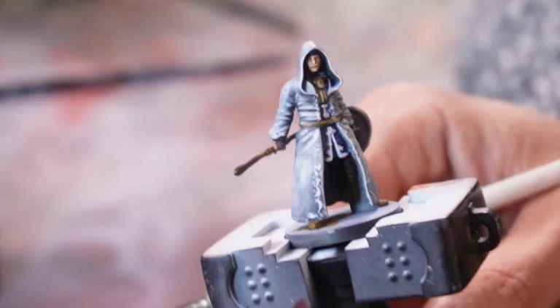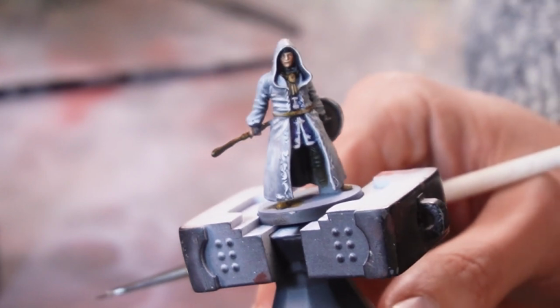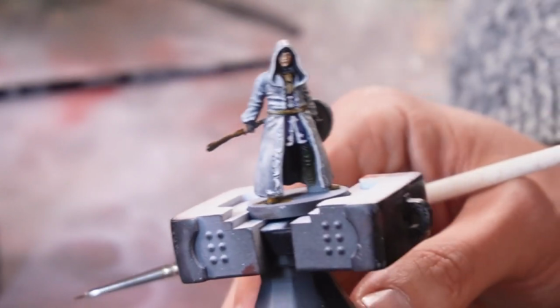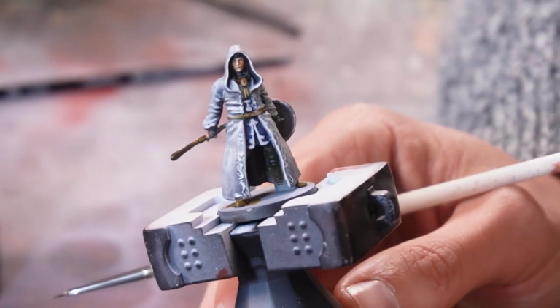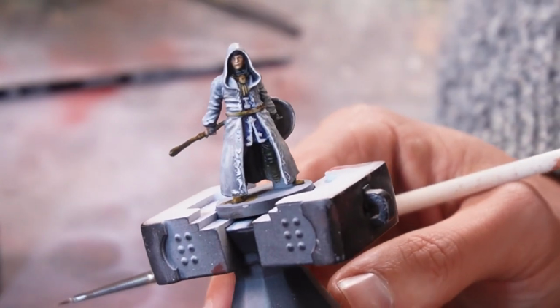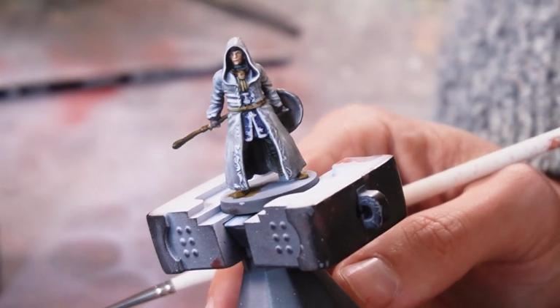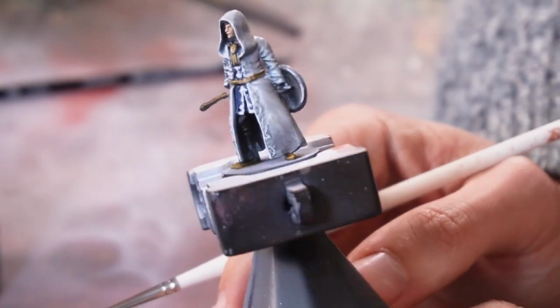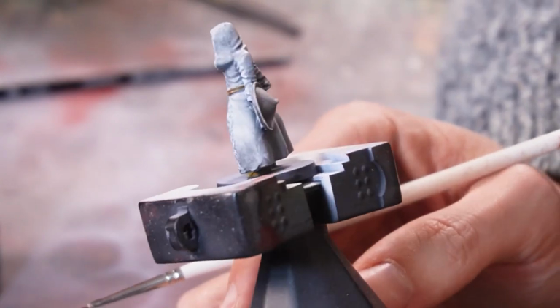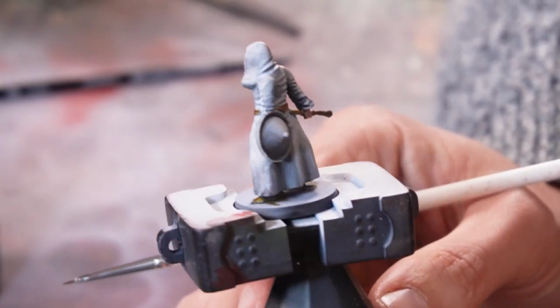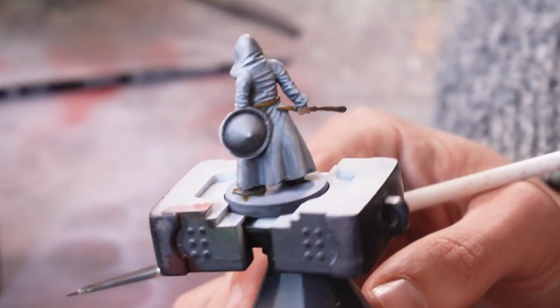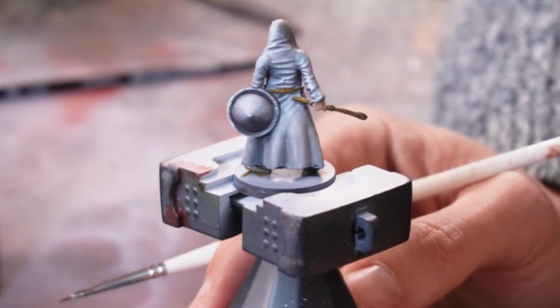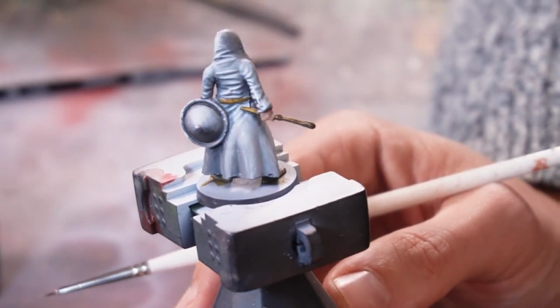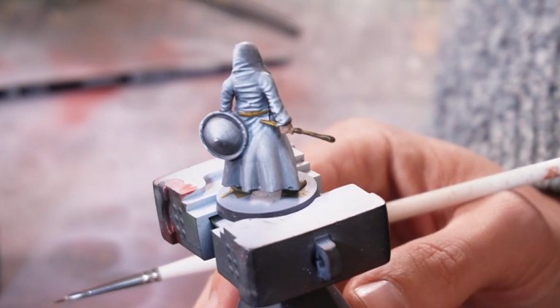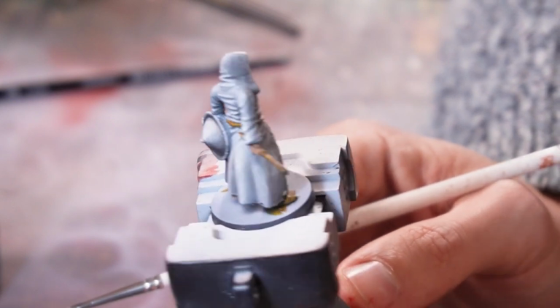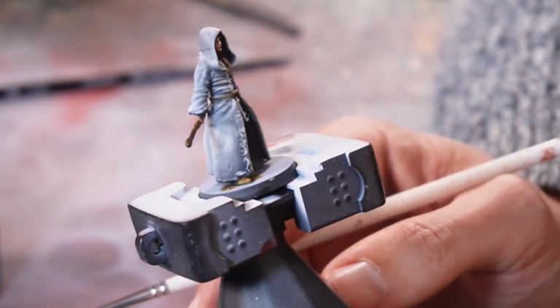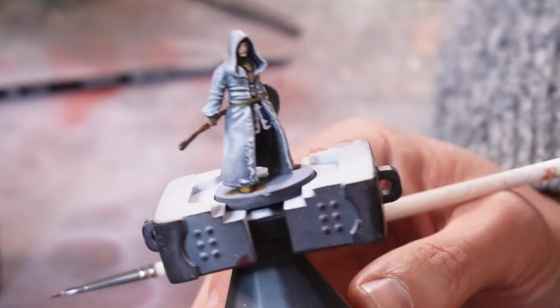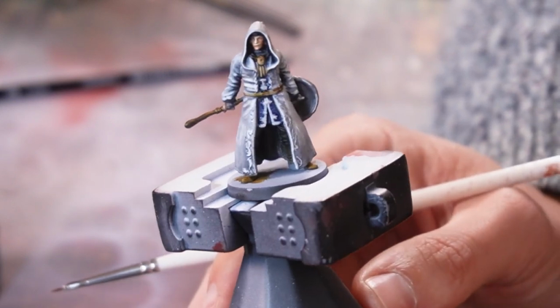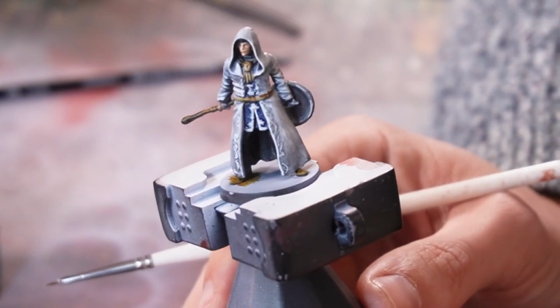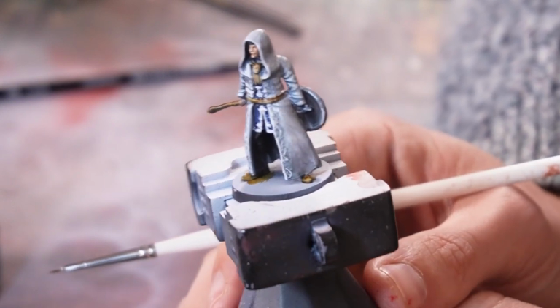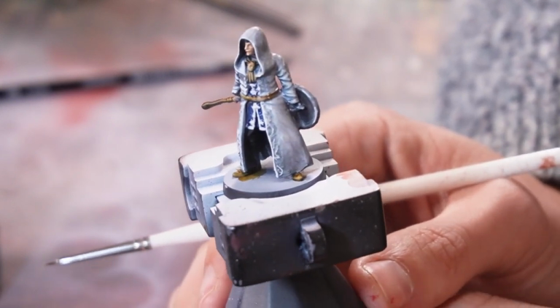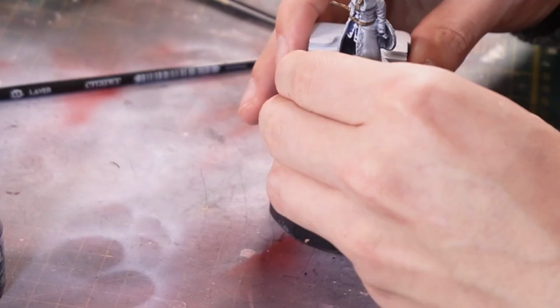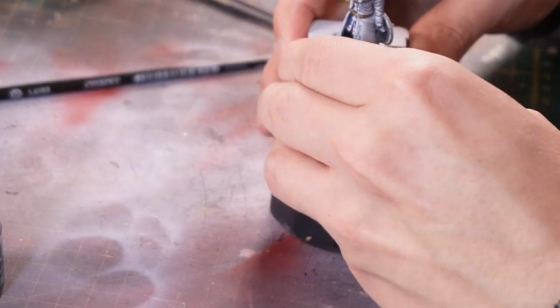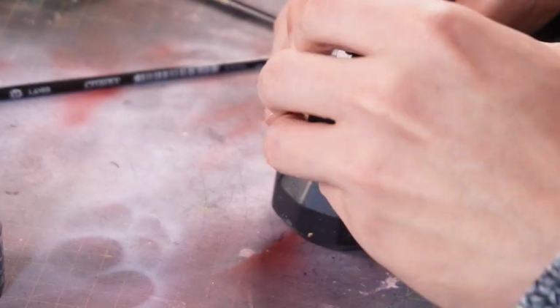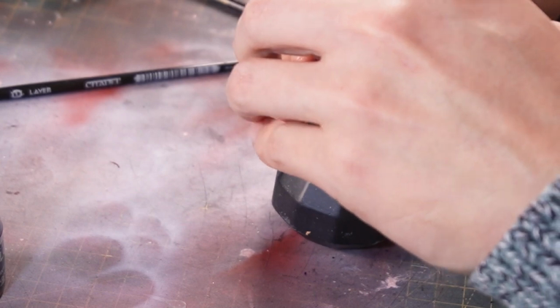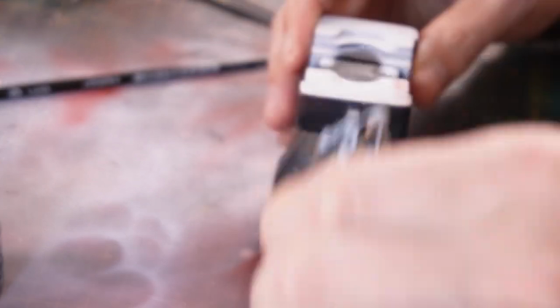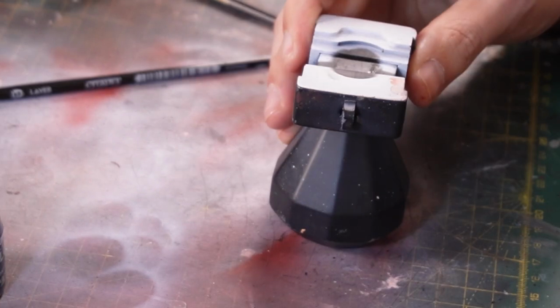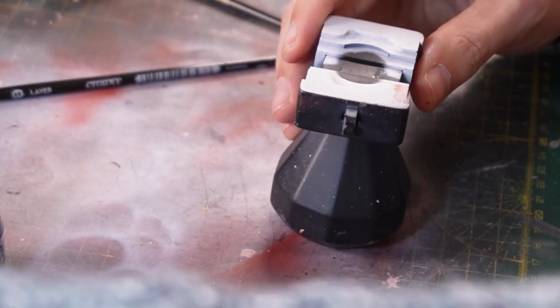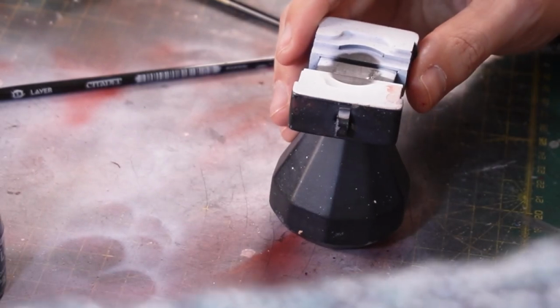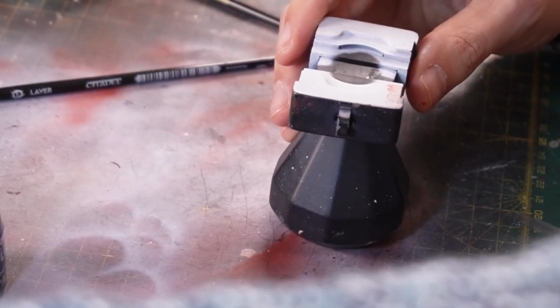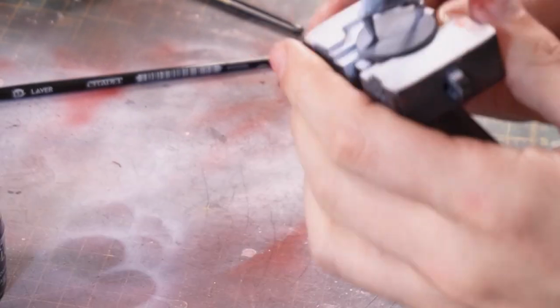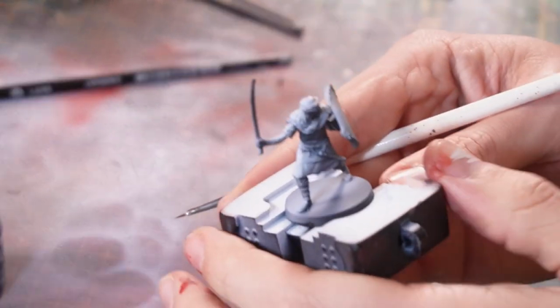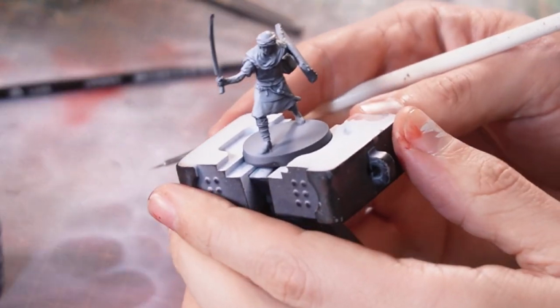There's our little sorcerer — pretty cool looking little fella. So we can put him to one side with our Deprived, and we can move on to the last one, which will be our Mercenary.